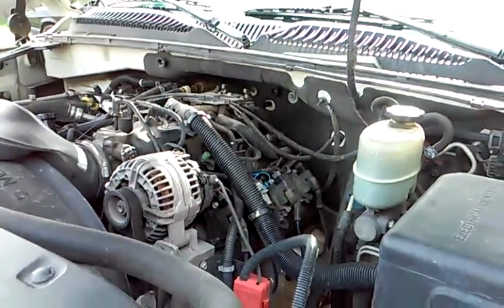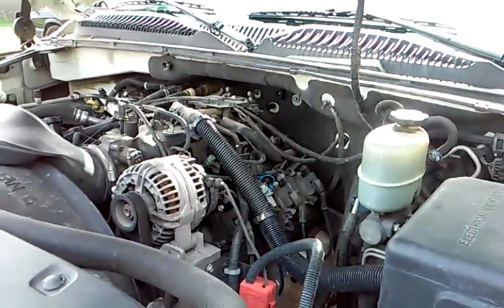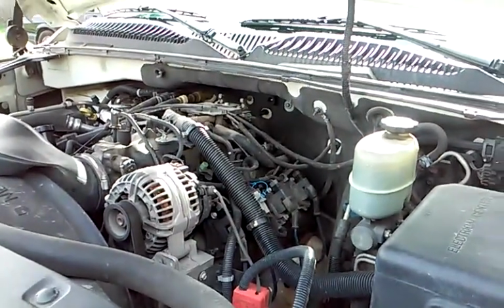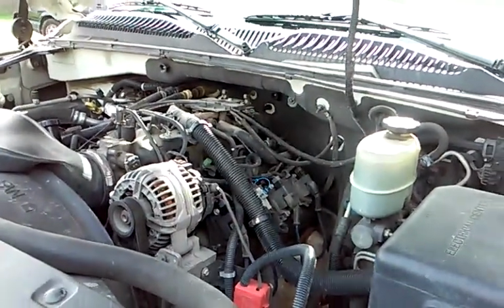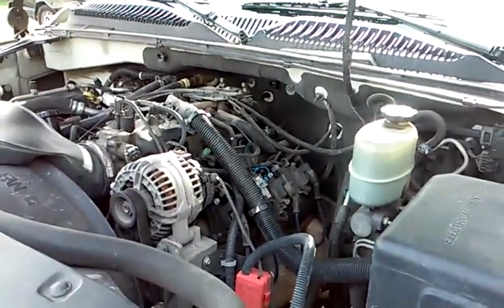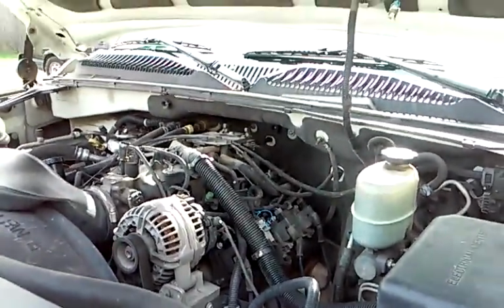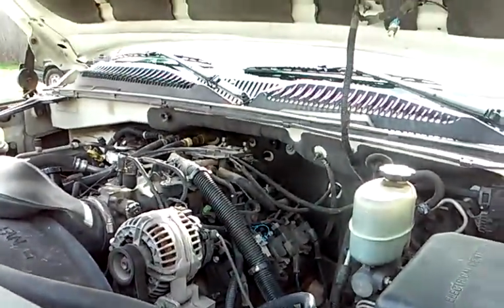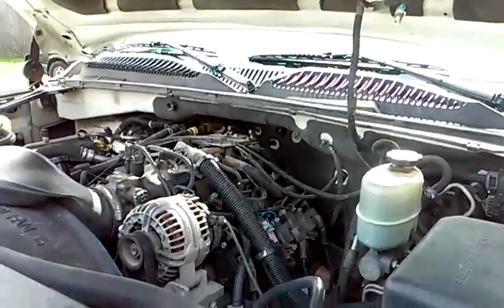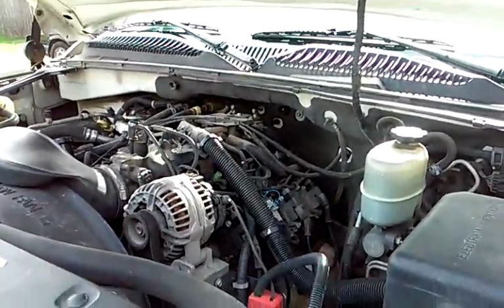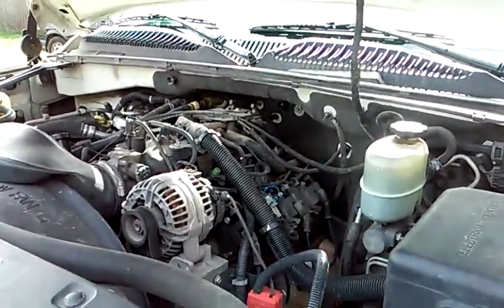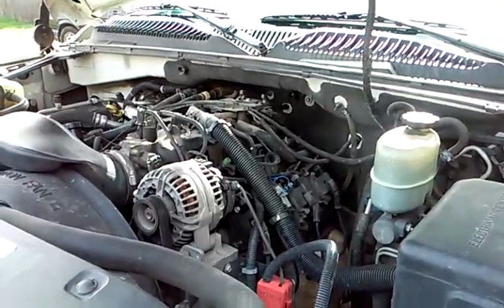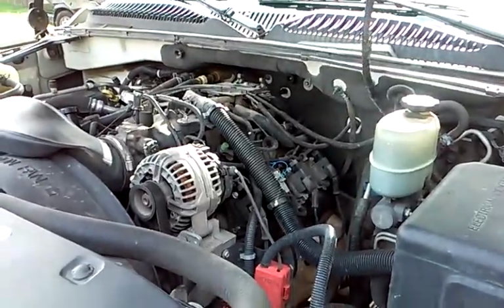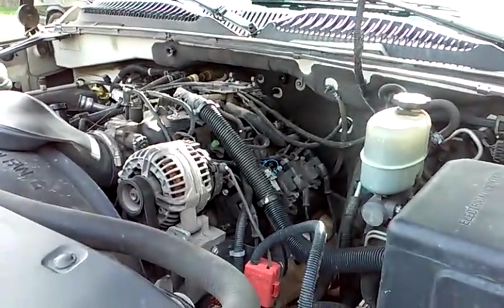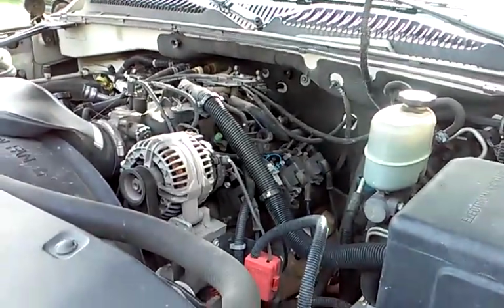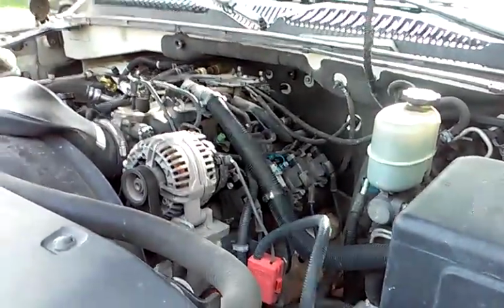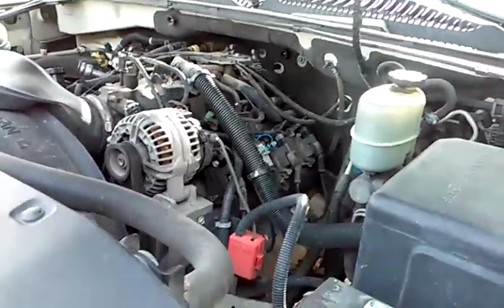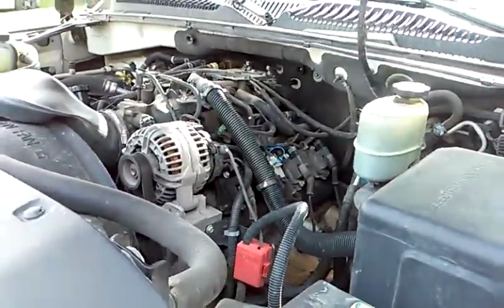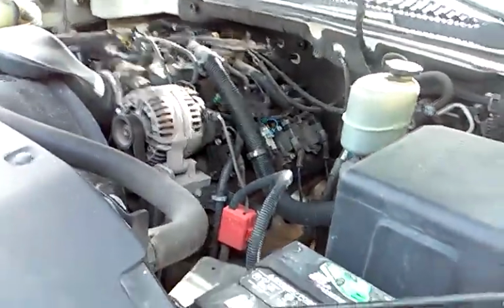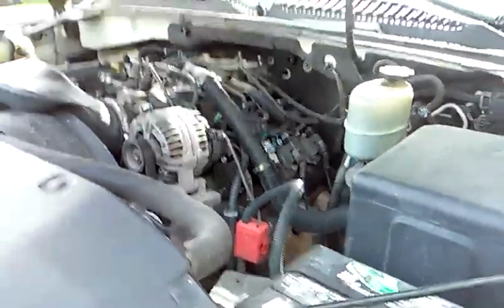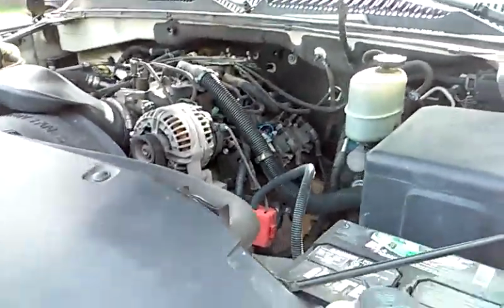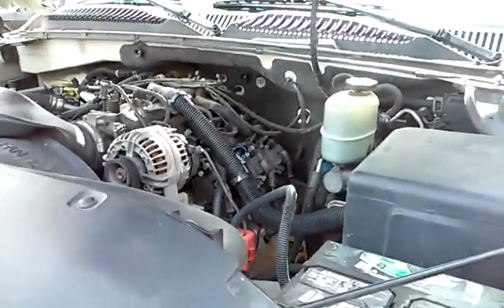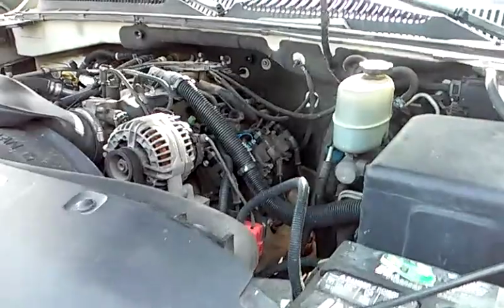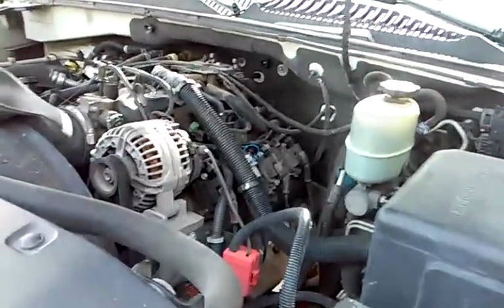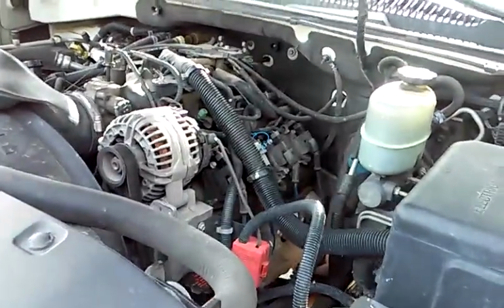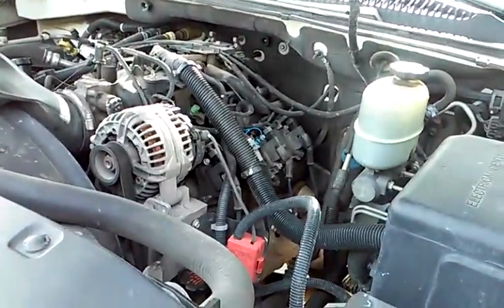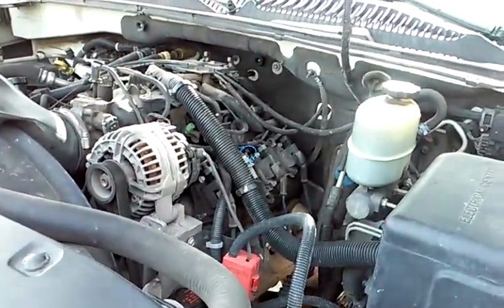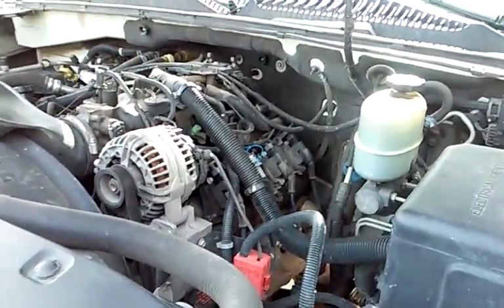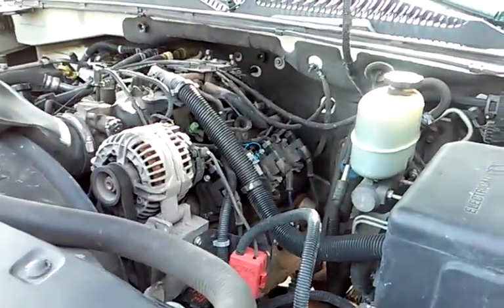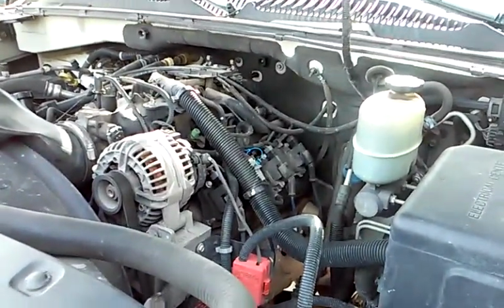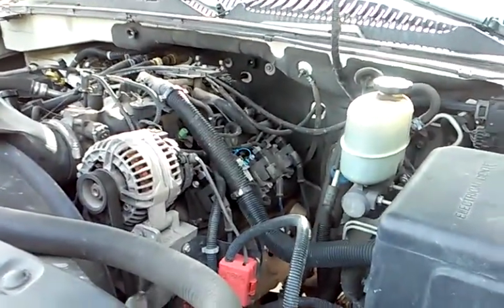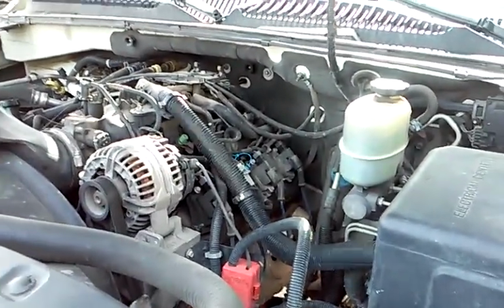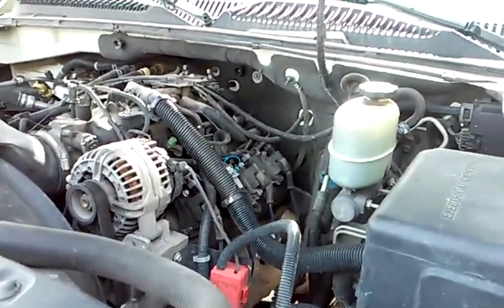We have here a 2001 GMC Yukon 6.0 liter engine. This vehicle came to us in need of a front brake job and also with the complaint of a loud clacking noise that started in the engine about two months ago.